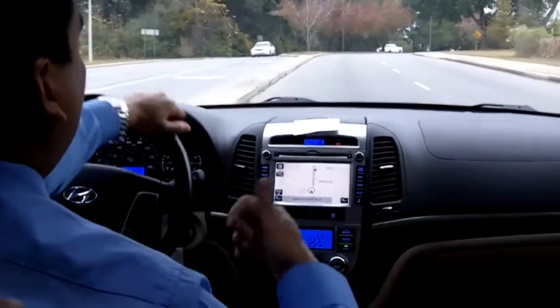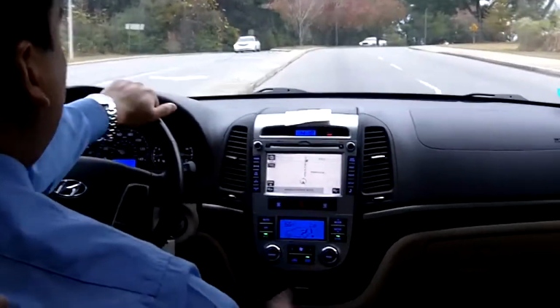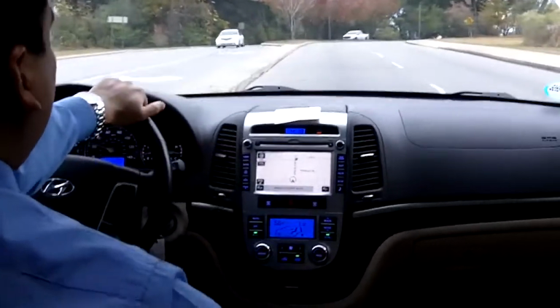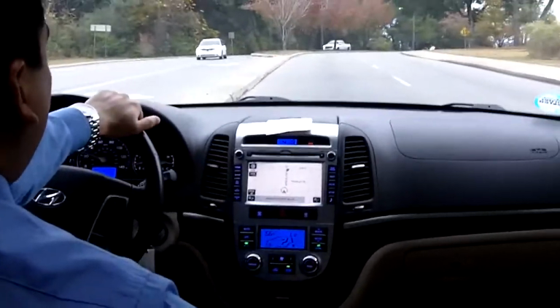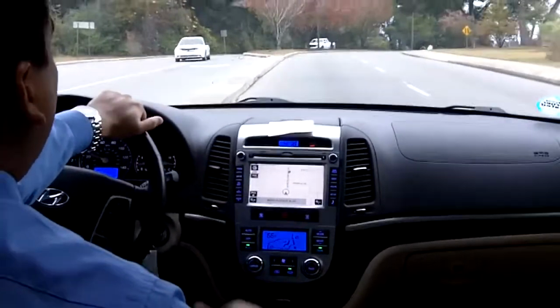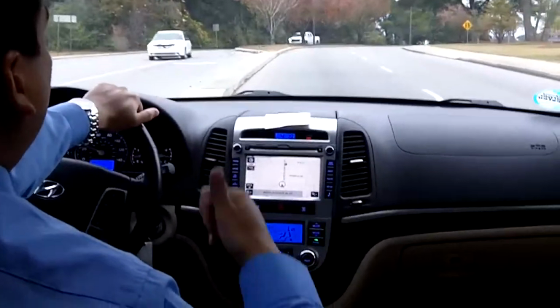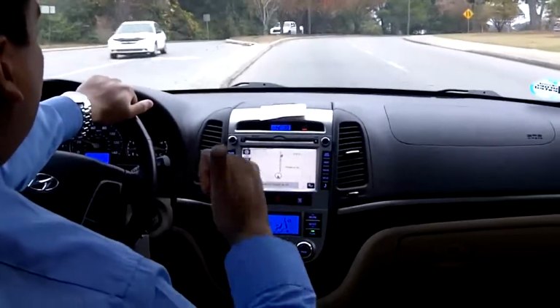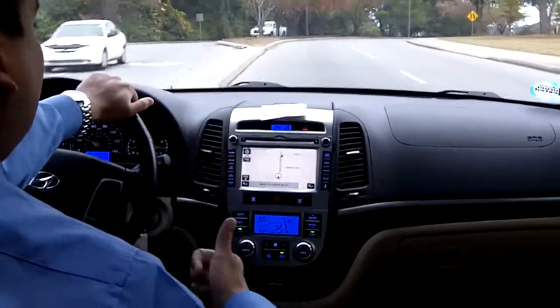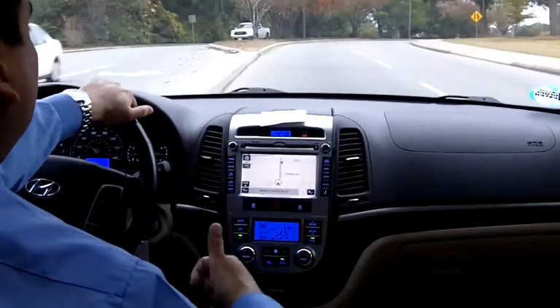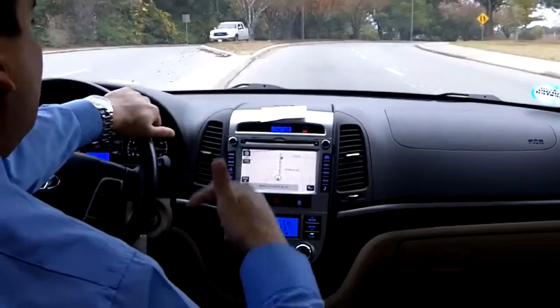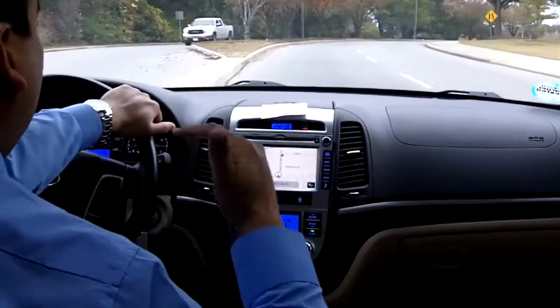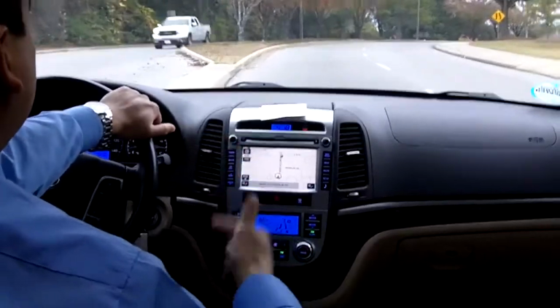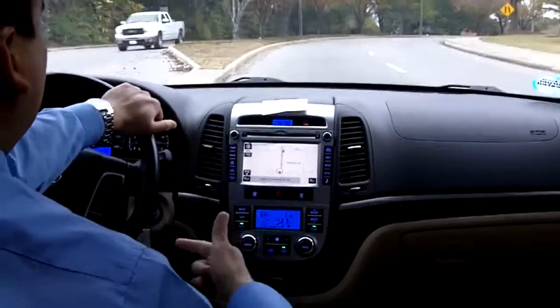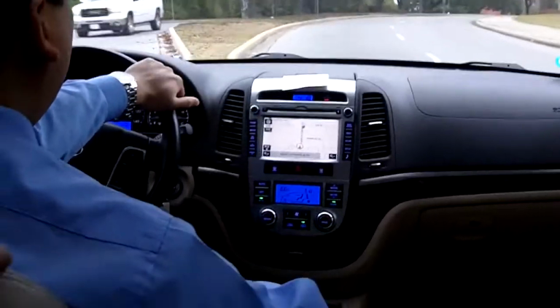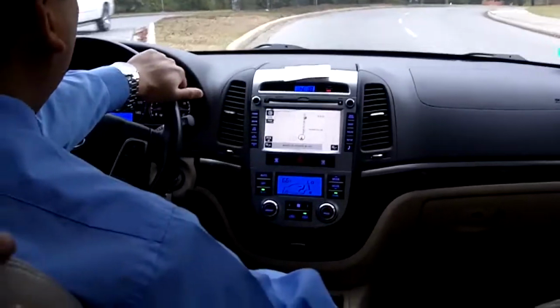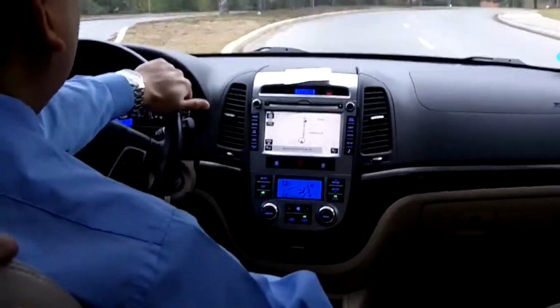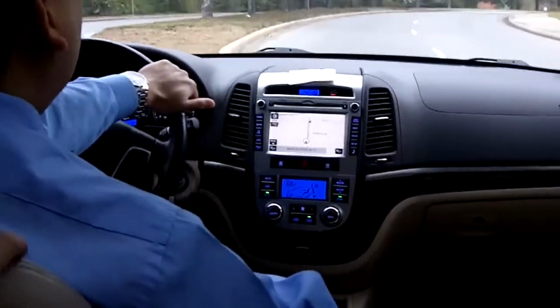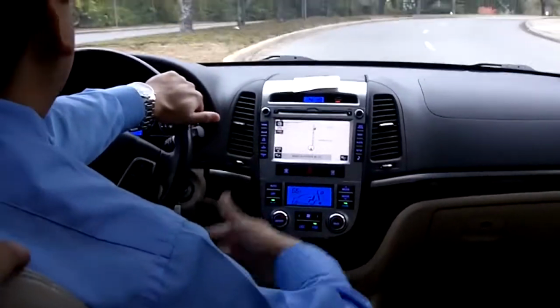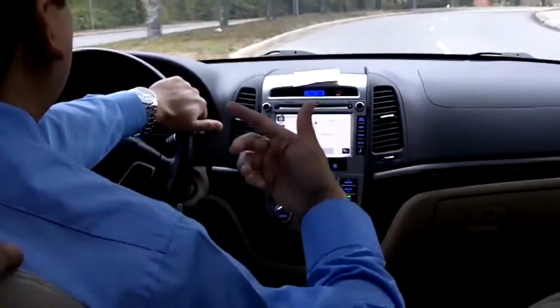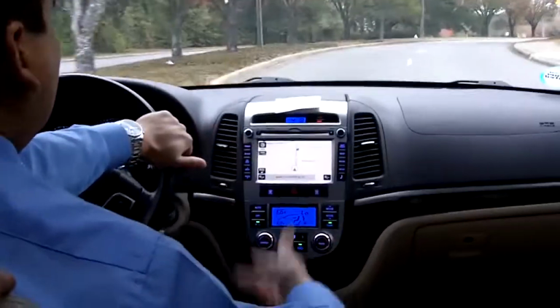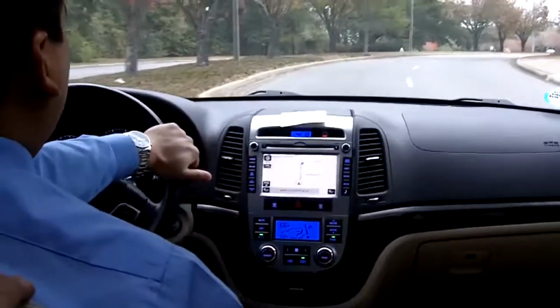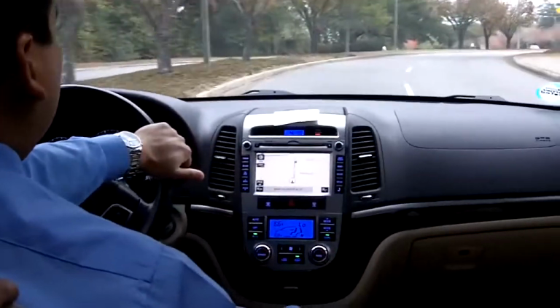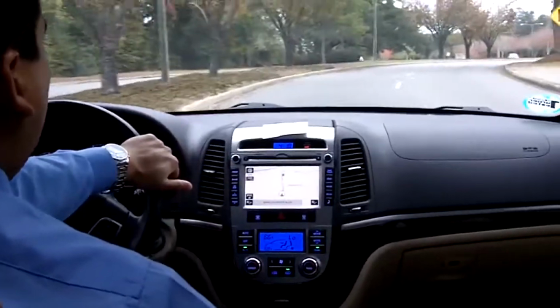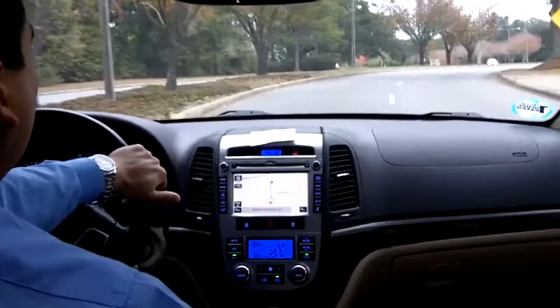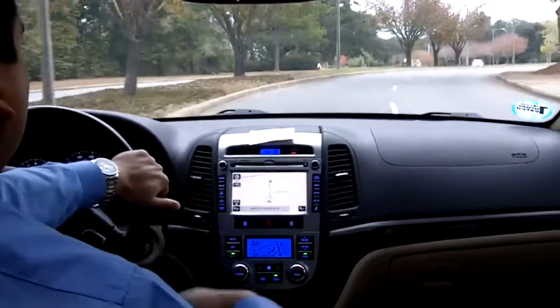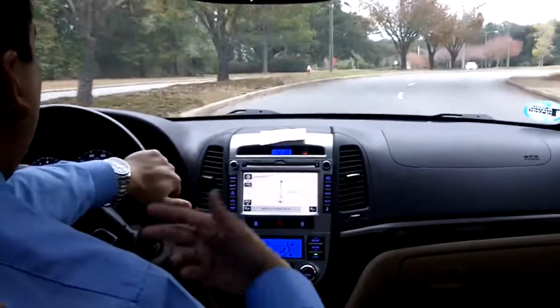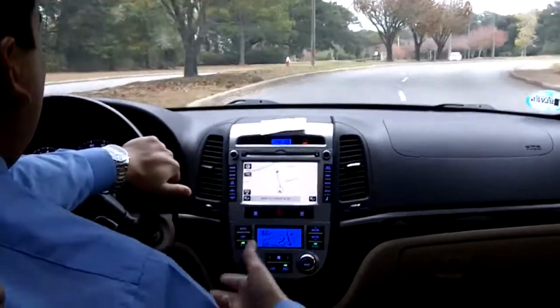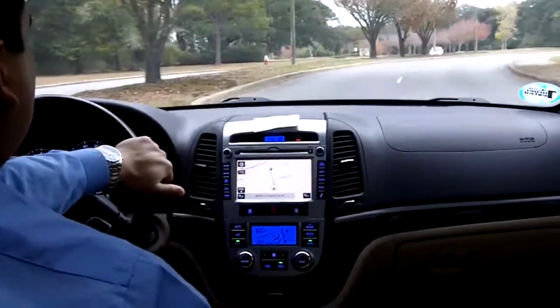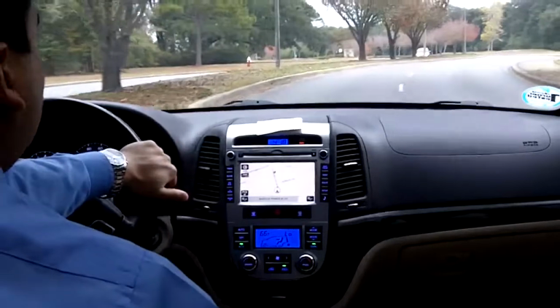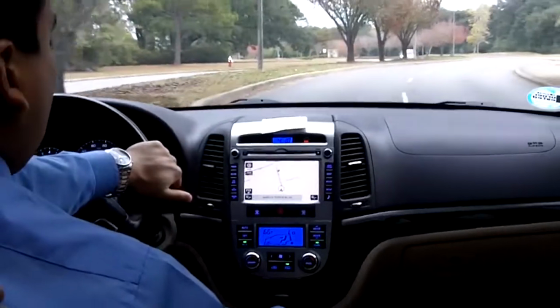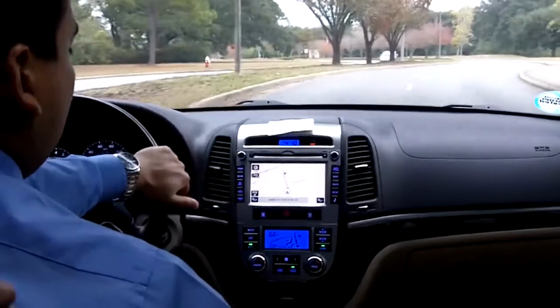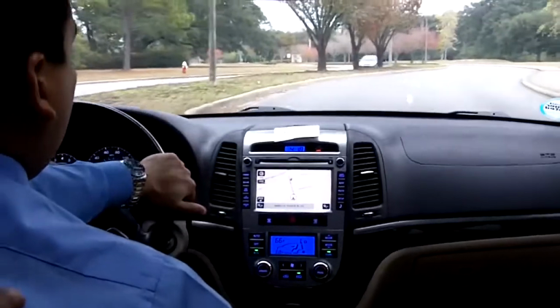And to top it off, you get 10 years of unlimited roadside assistance. It'll cover flat tires, gasoline replenishment, if you lock yourself out, as well as towing and jump starts.